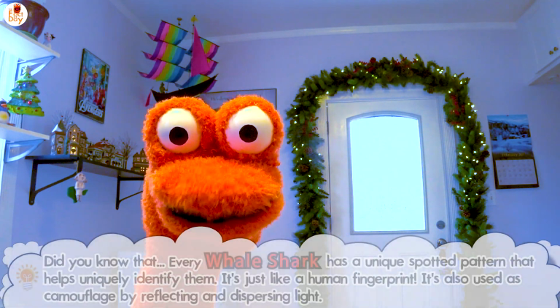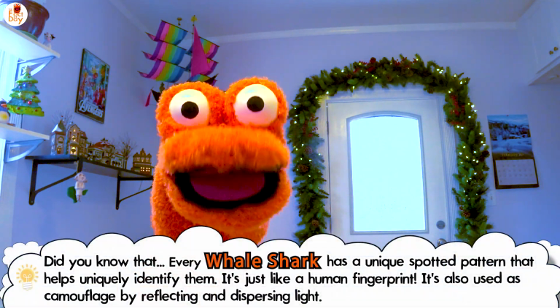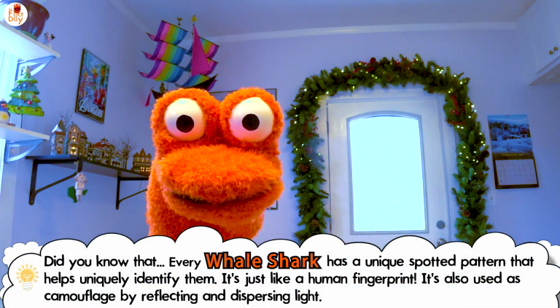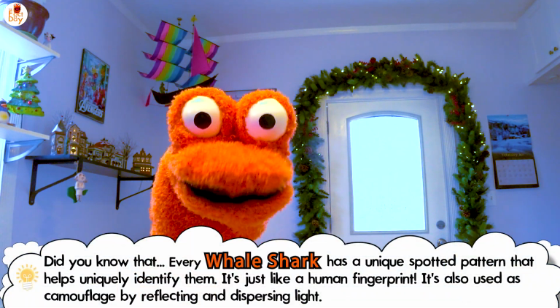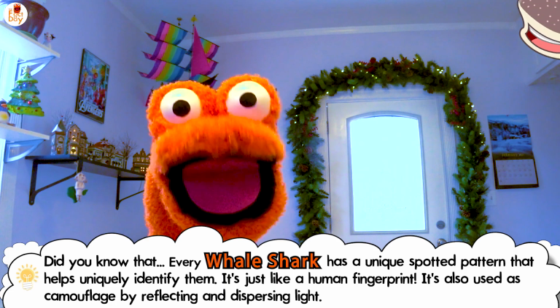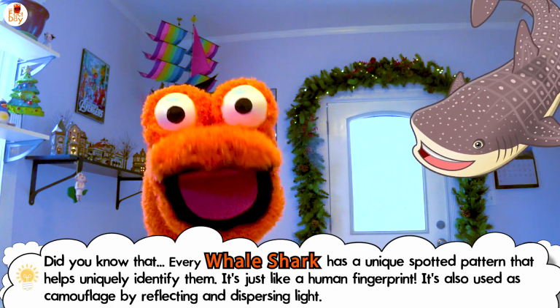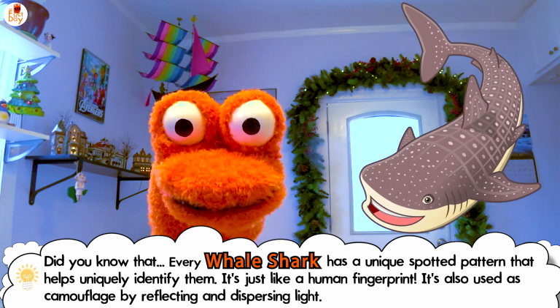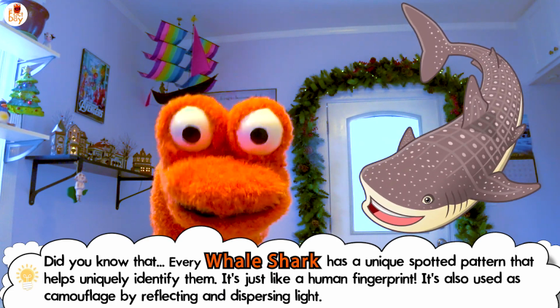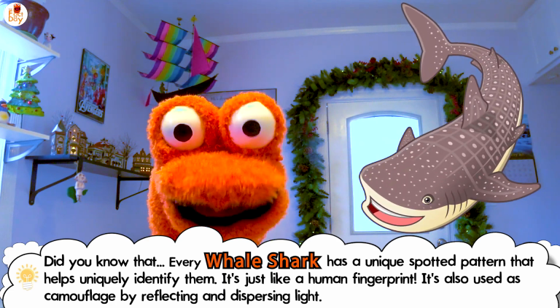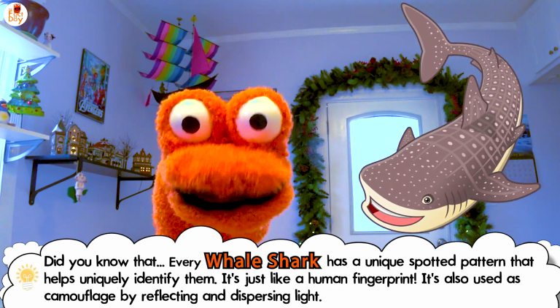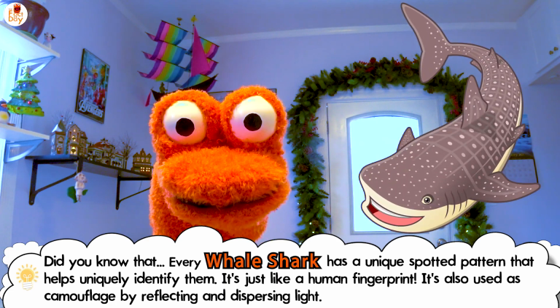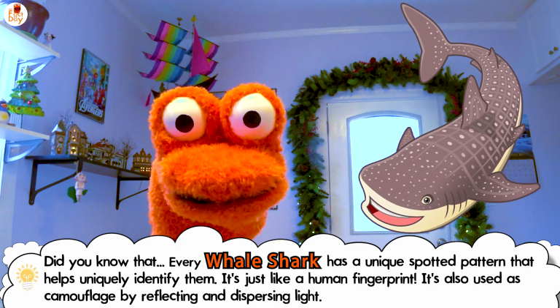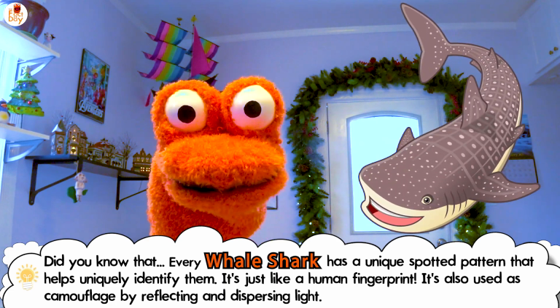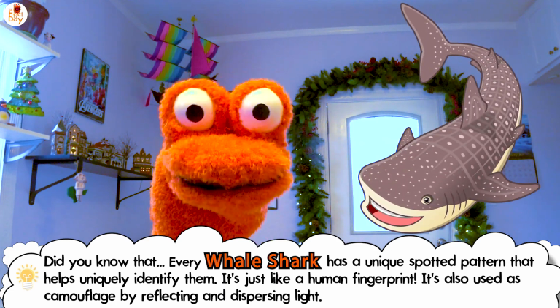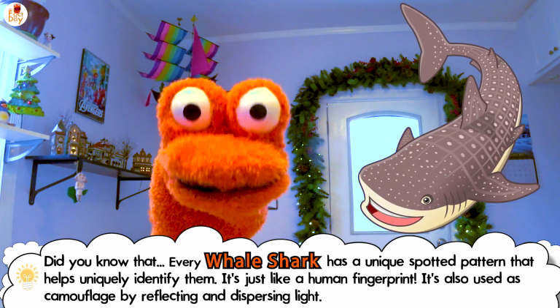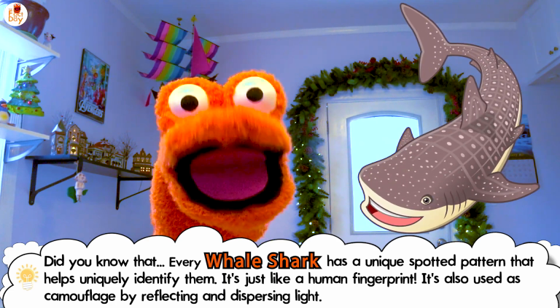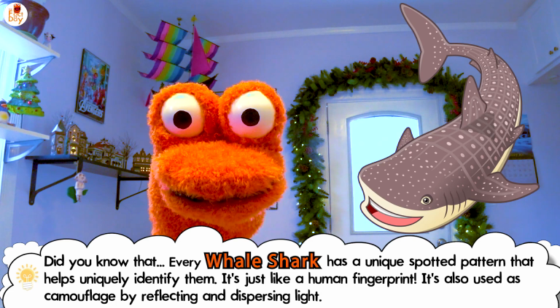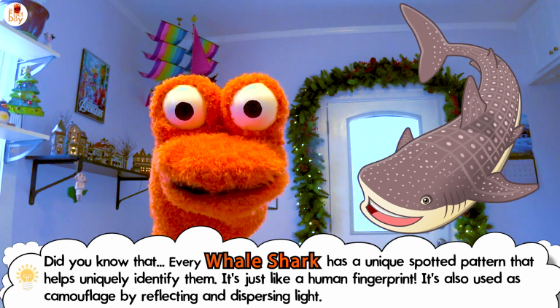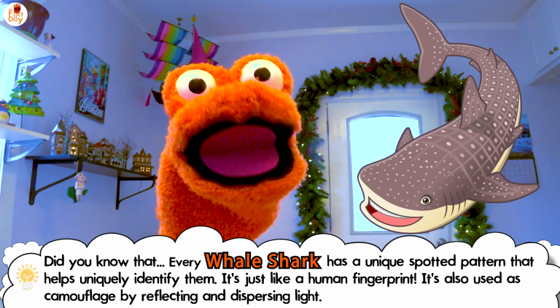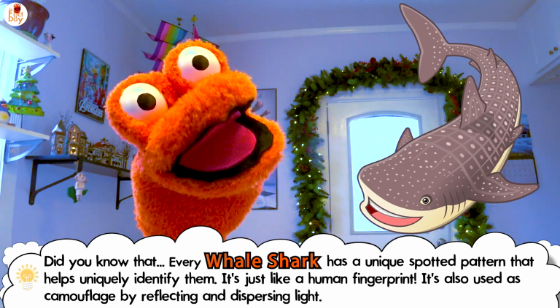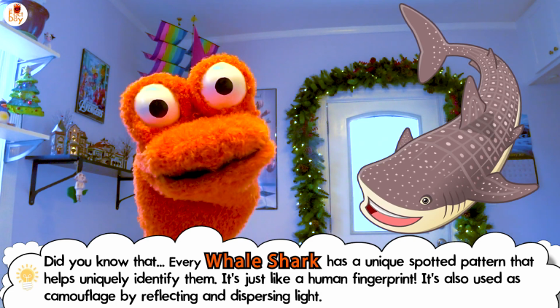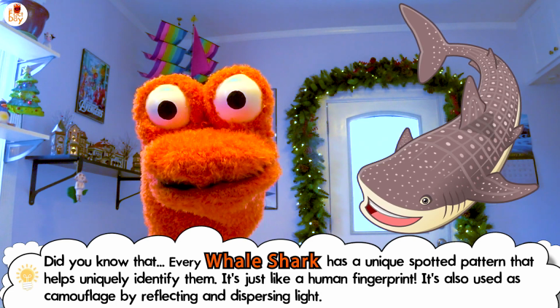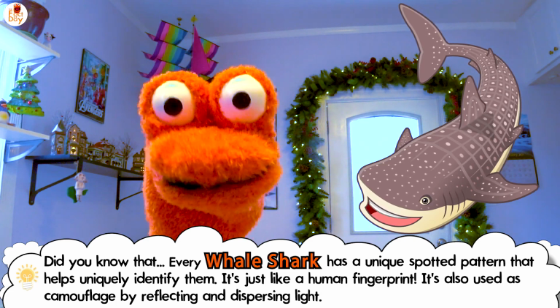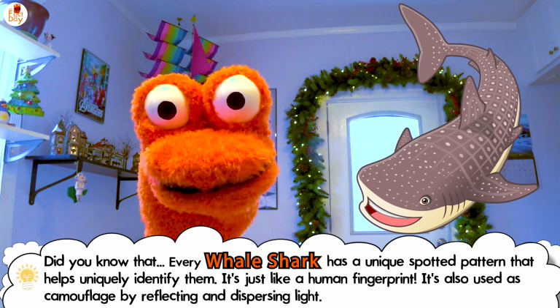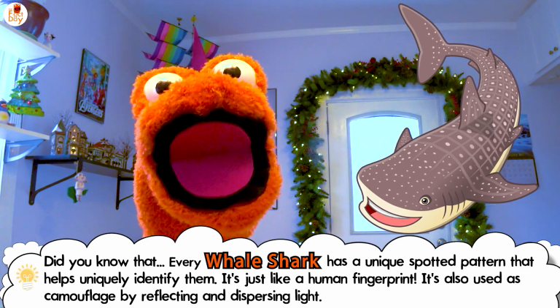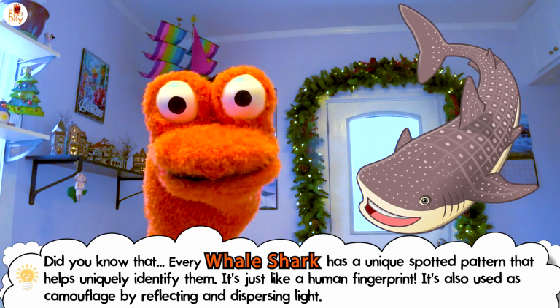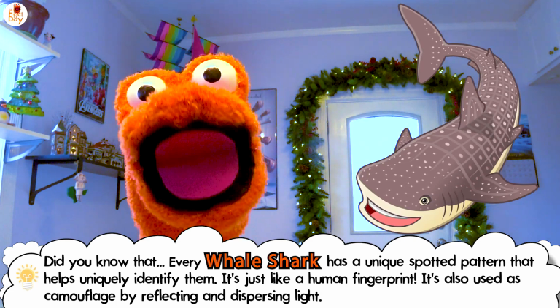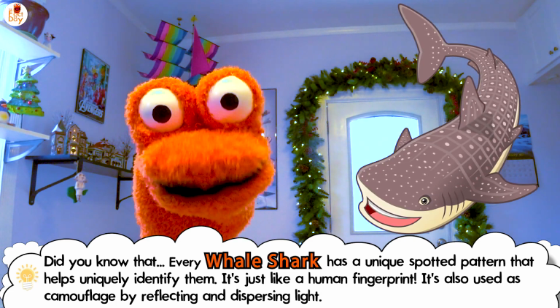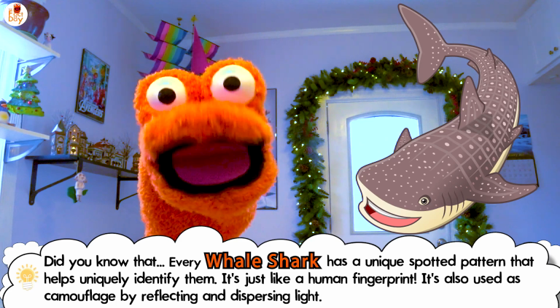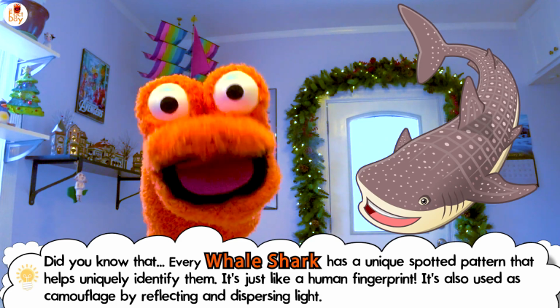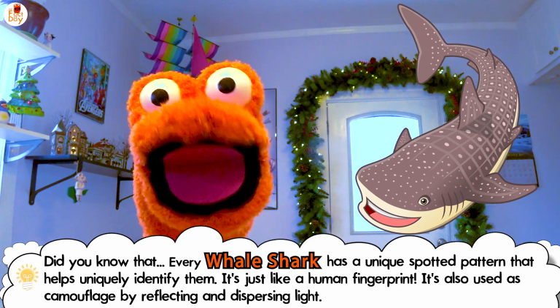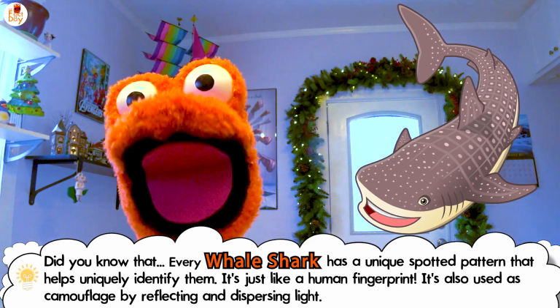Did you know that every whale shark has a unique spotted pattern that helps uniquely identify them? Just like a human fingerprint. It's also used as camouflage by reflecting and dispersing light.